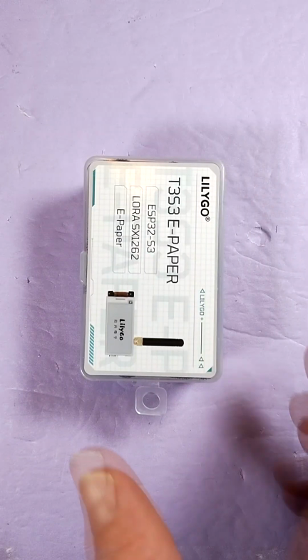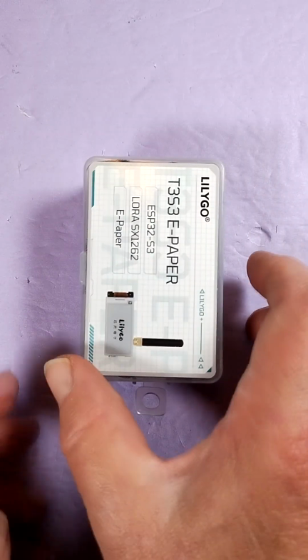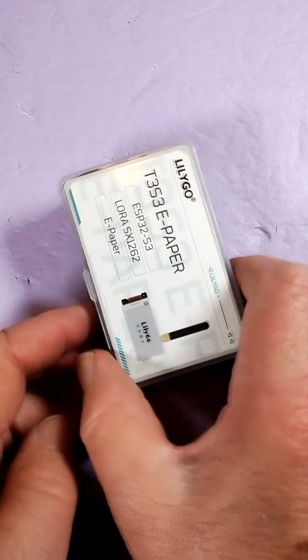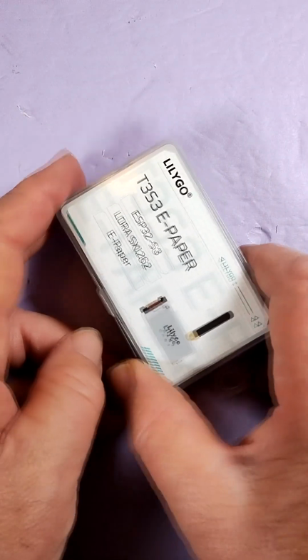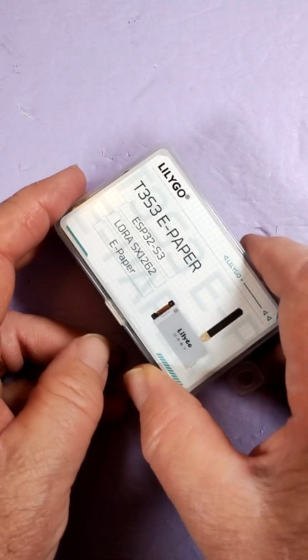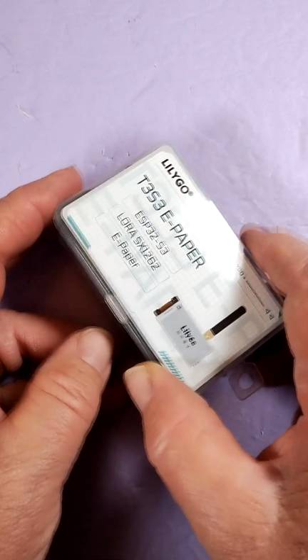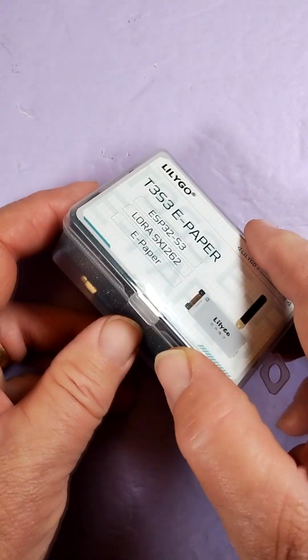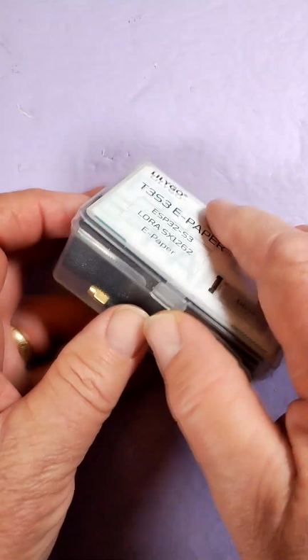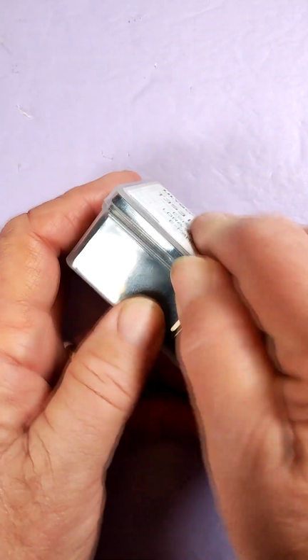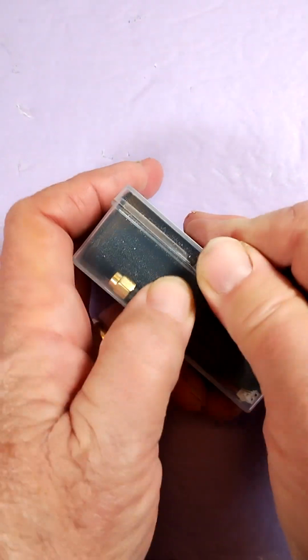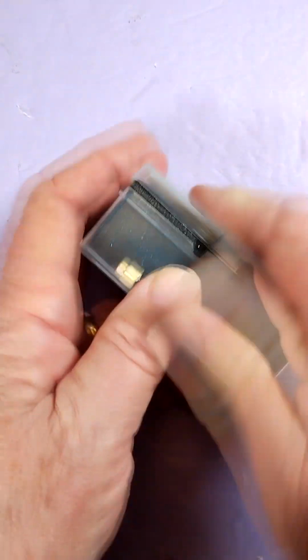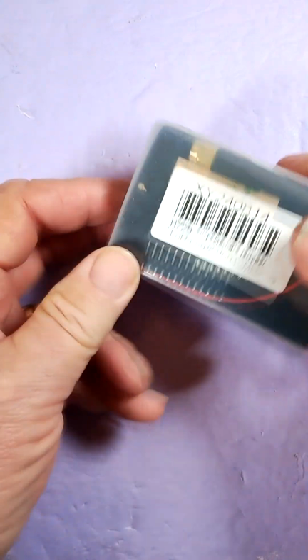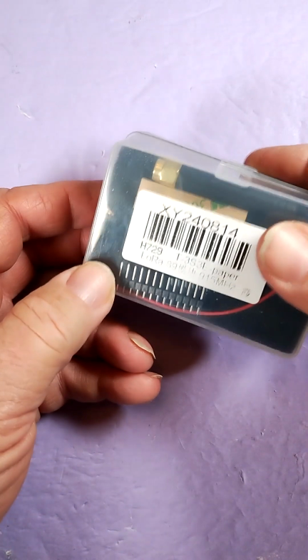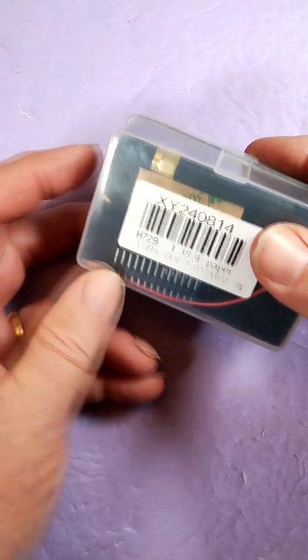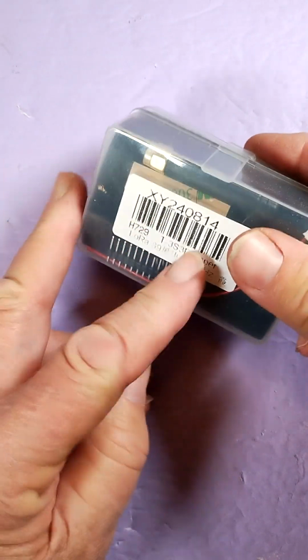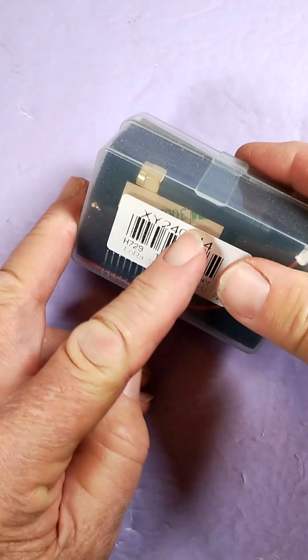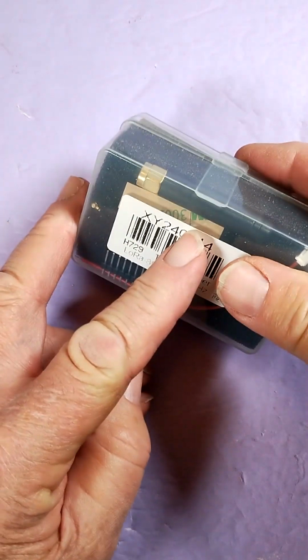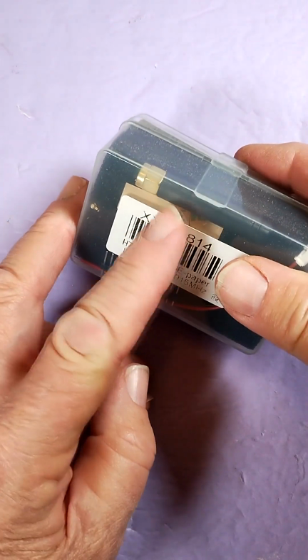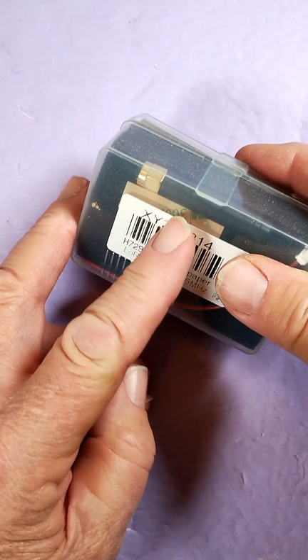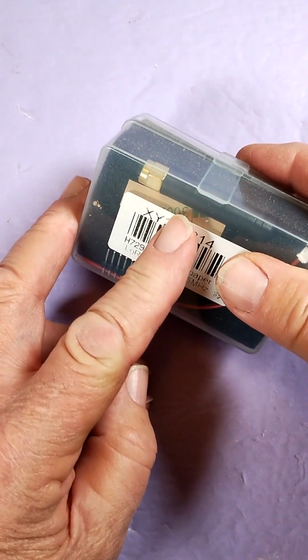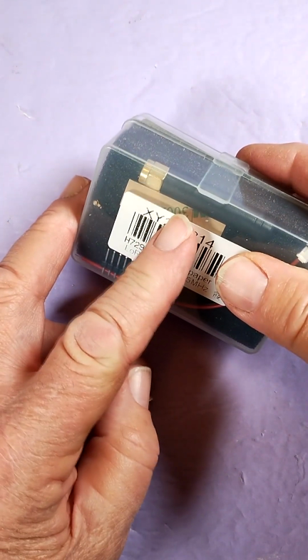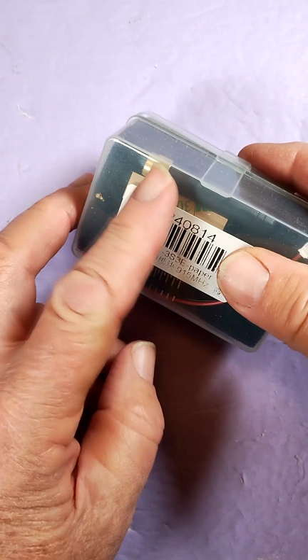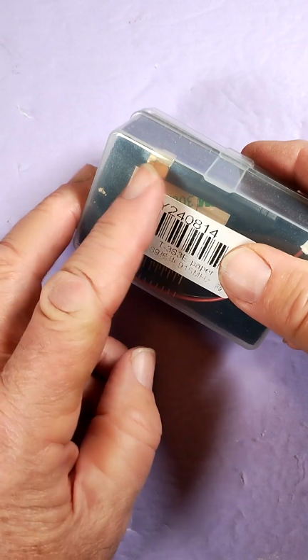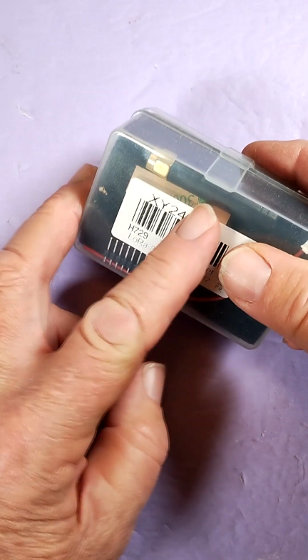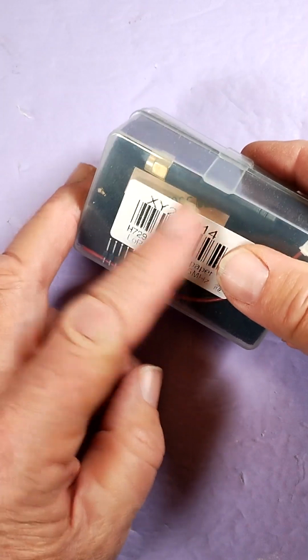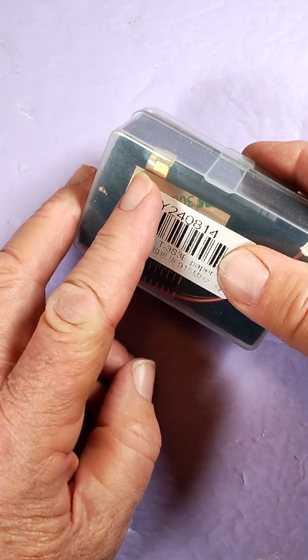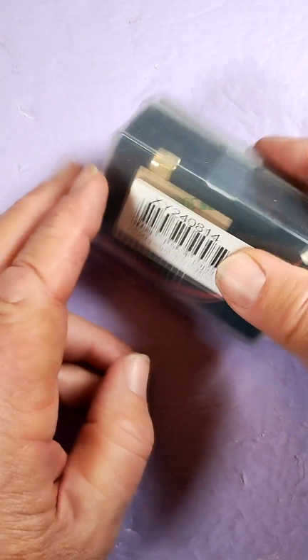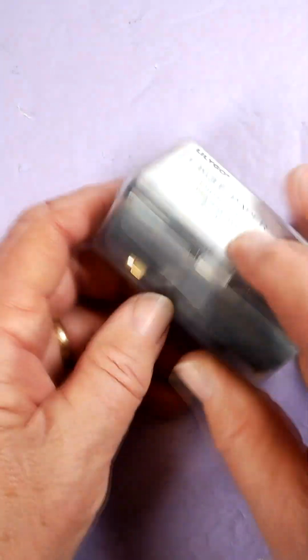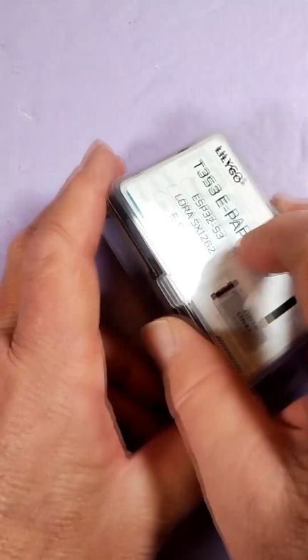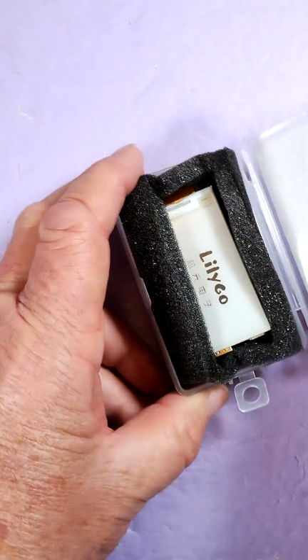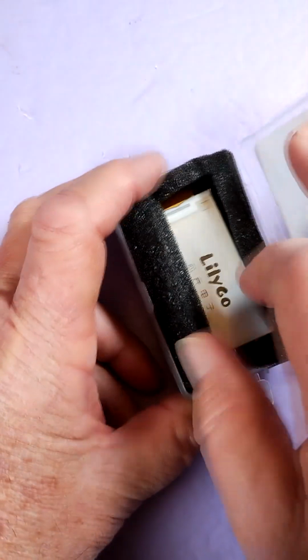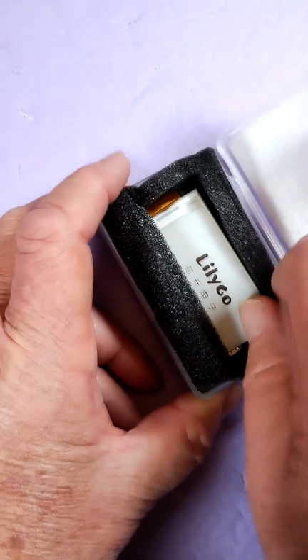Here's the box for the T3S3 ePaper from LilyGO. On the bottom there's the patch antenna — that's for the 2.4 GHz — and then there's a short LoRa antenna.